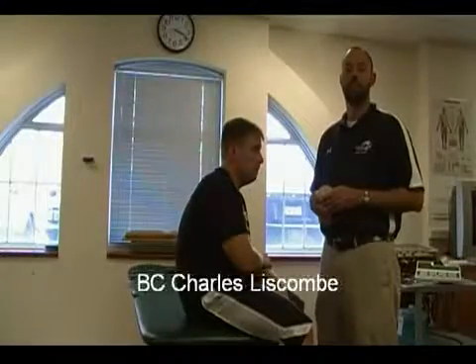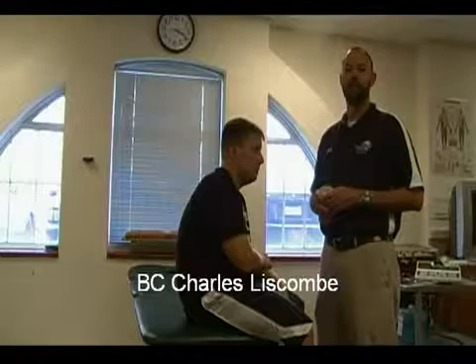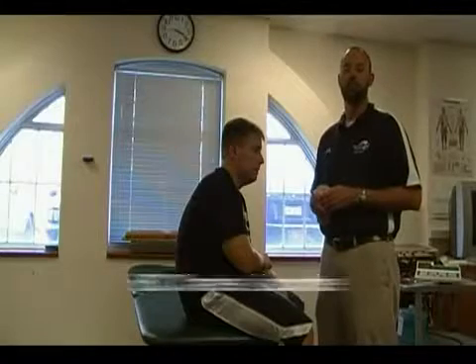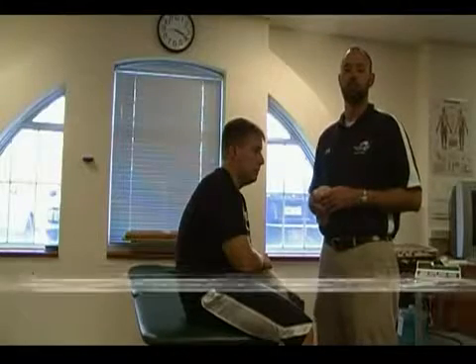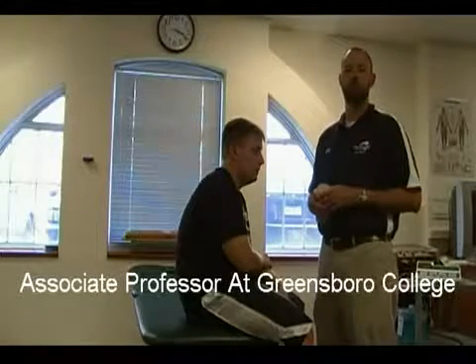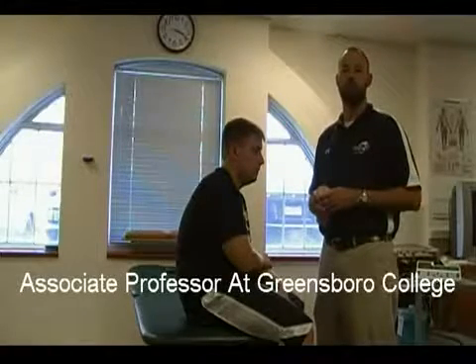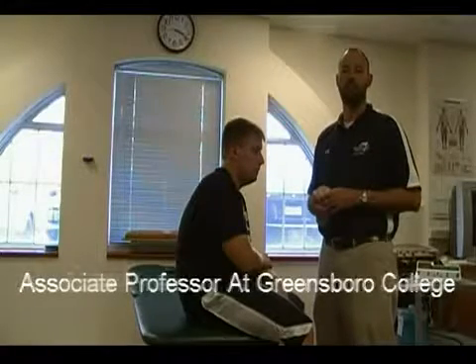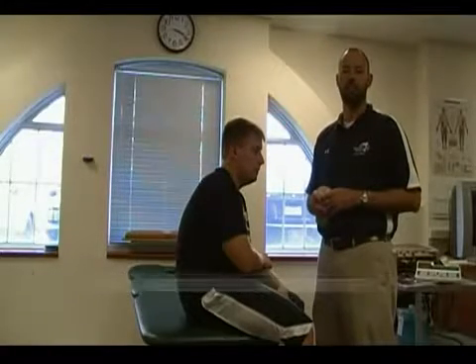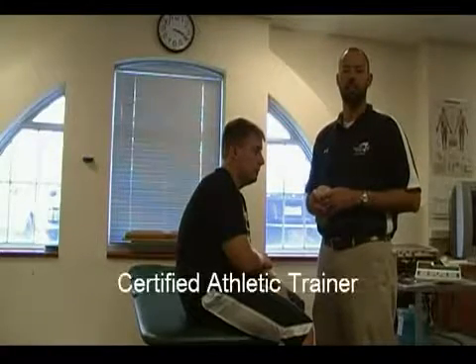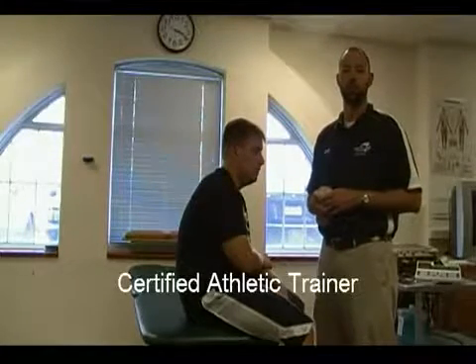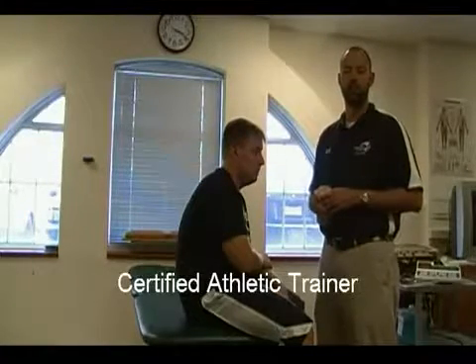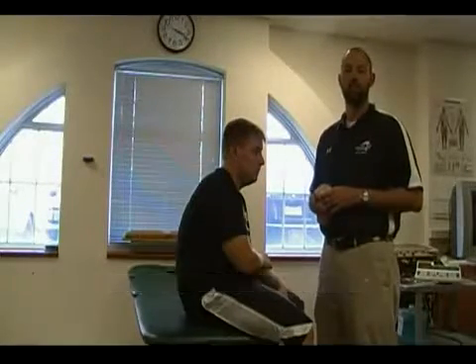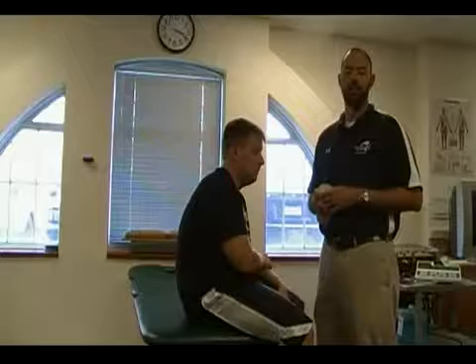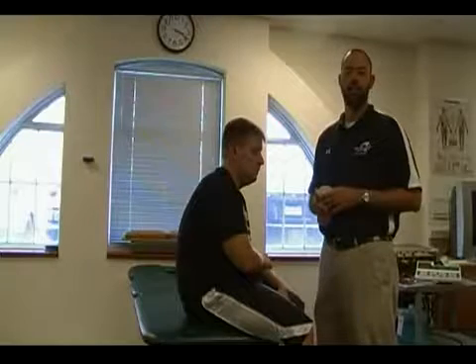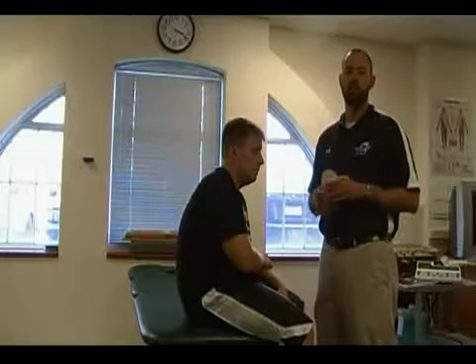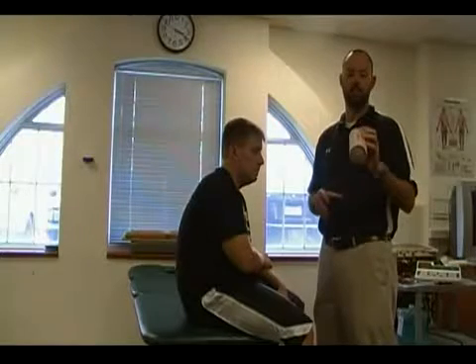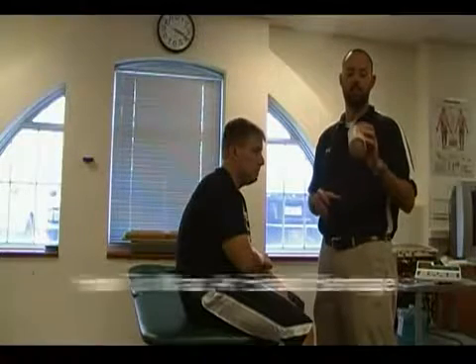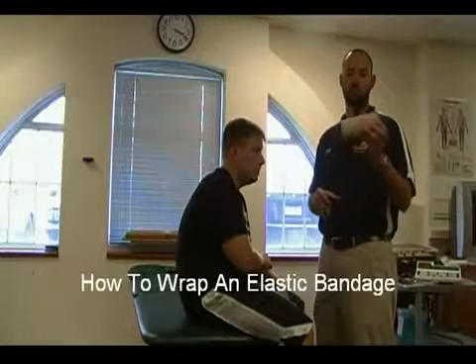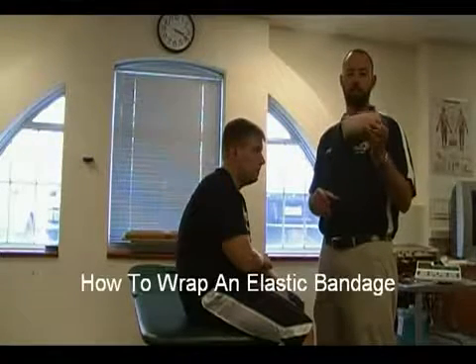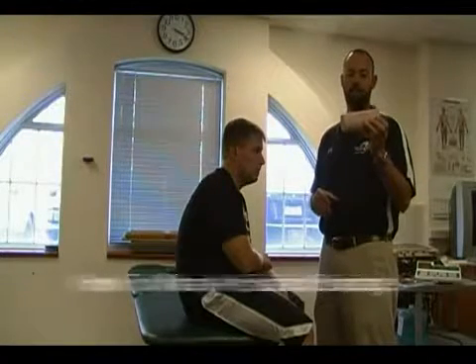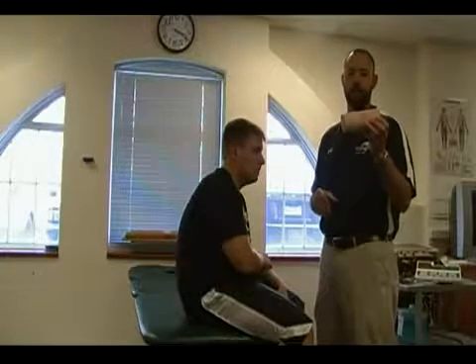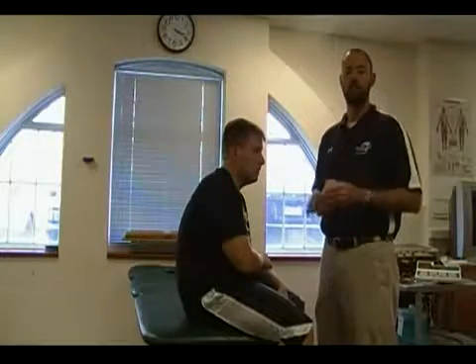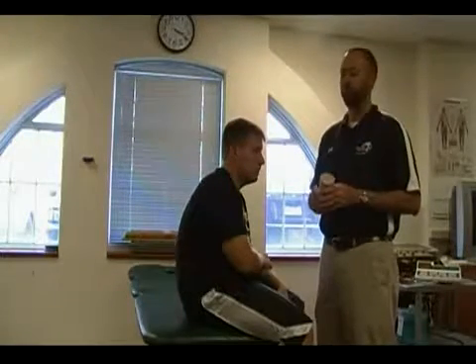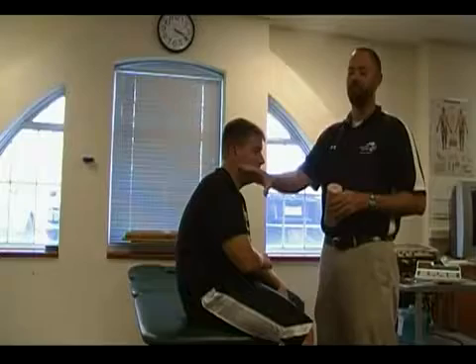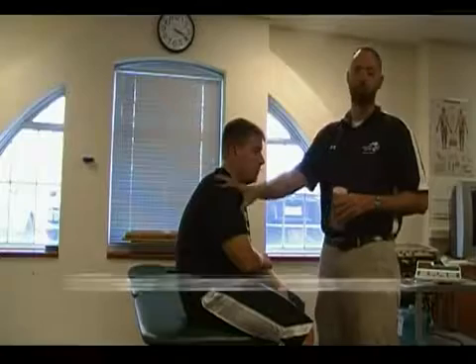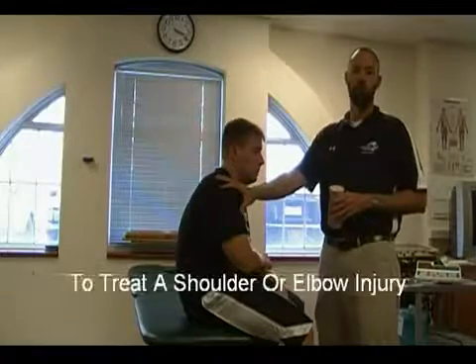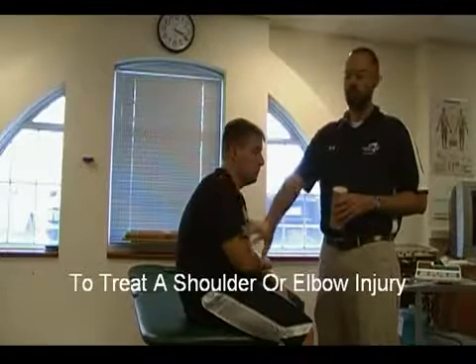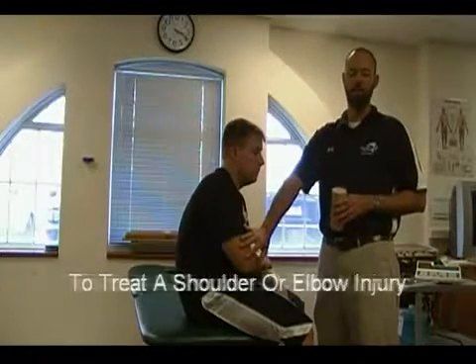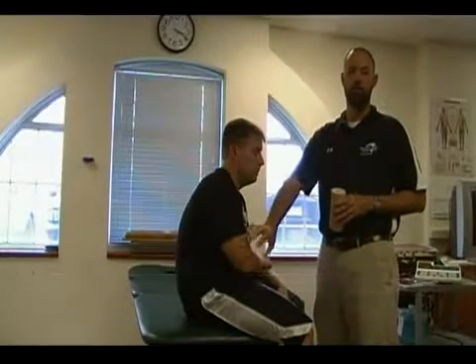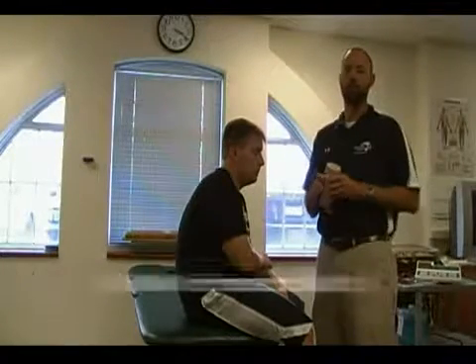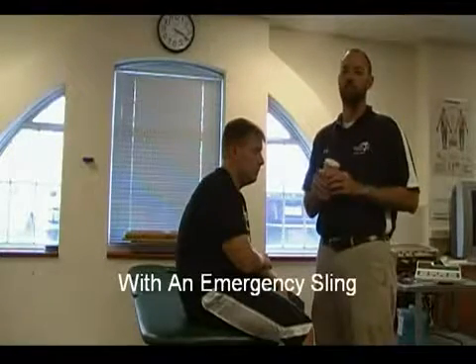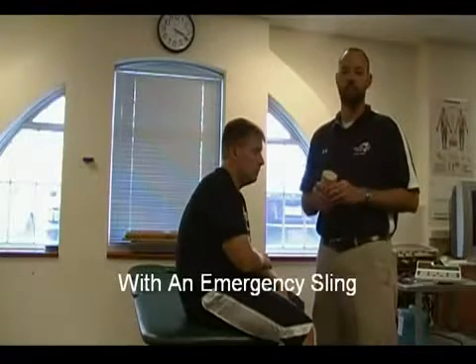Hi, I'm B.C. Charles Luskin, Associate Professor of Athletic Training at Greensboro College. Today I'll be demonstrating how to use a six-inch double-length elastic wrap in the treatment of a shoulder or an elbow injury in which I need to create a sling.